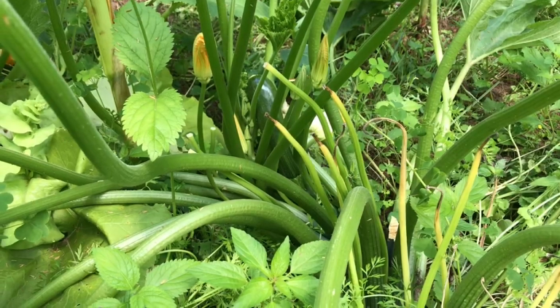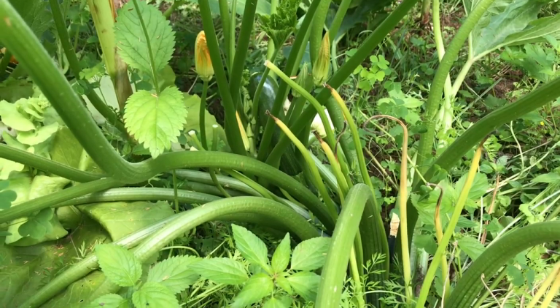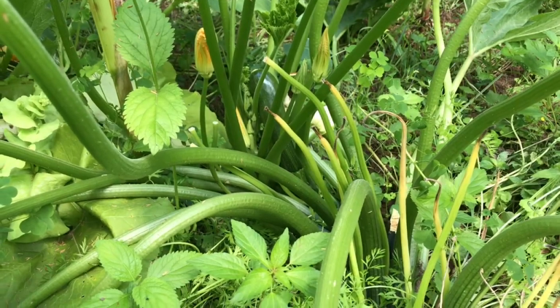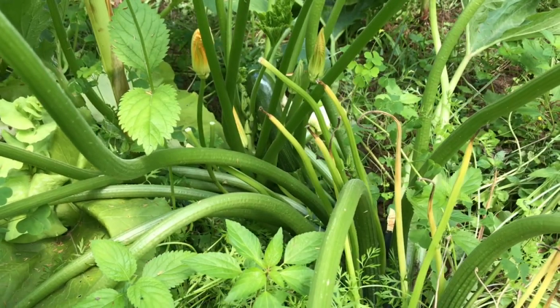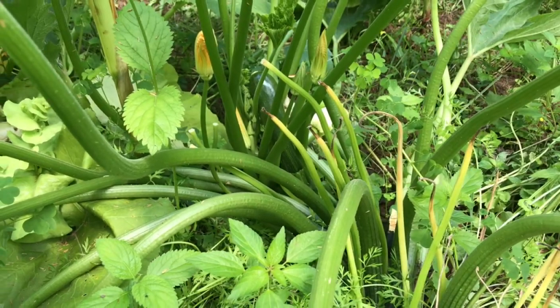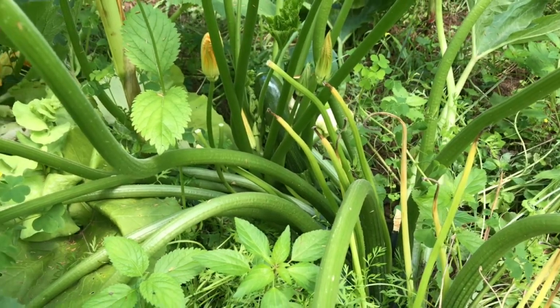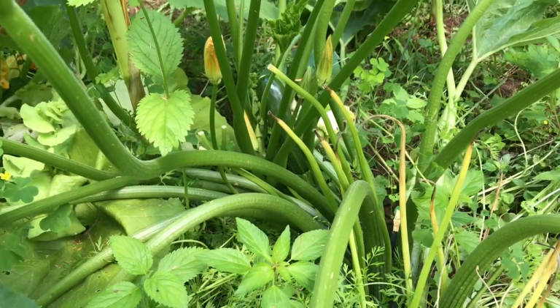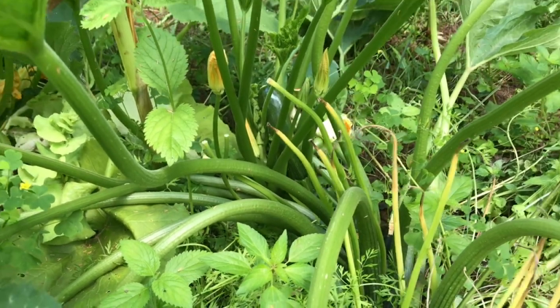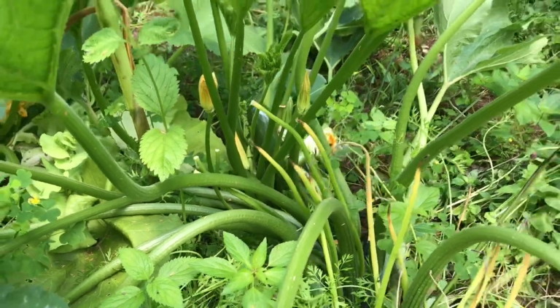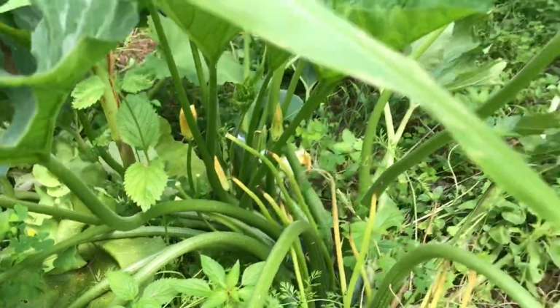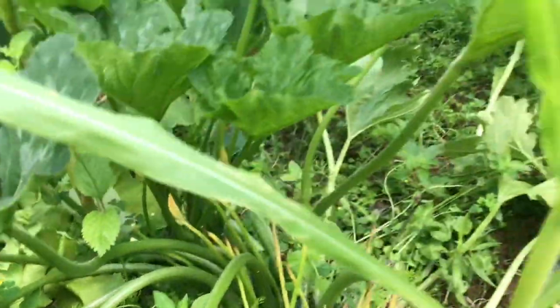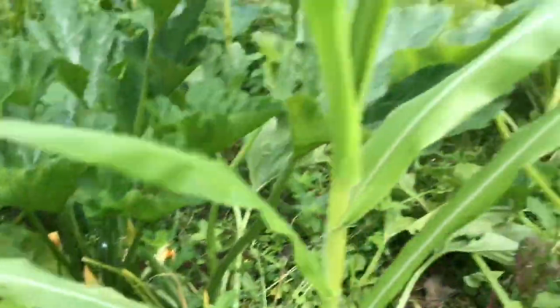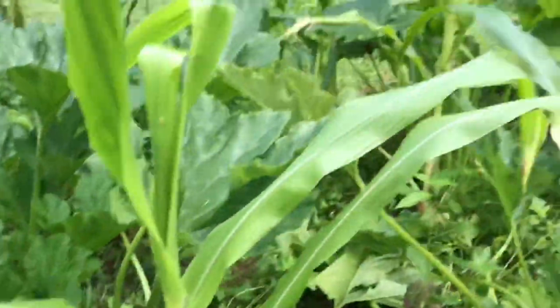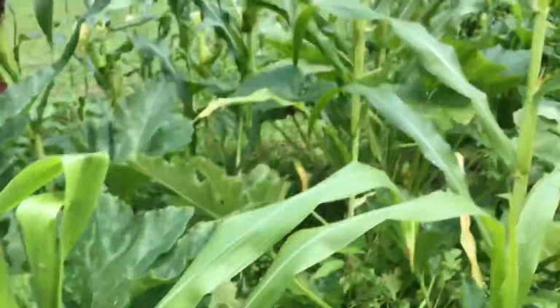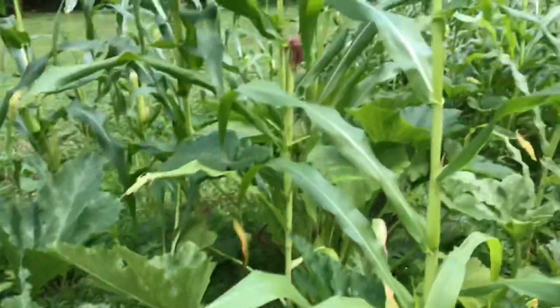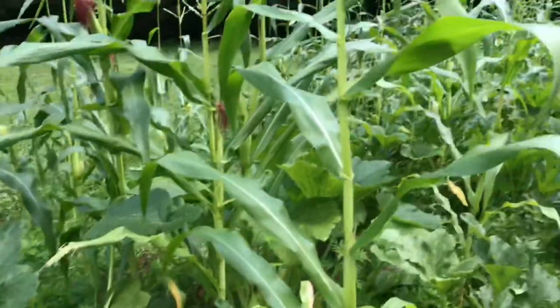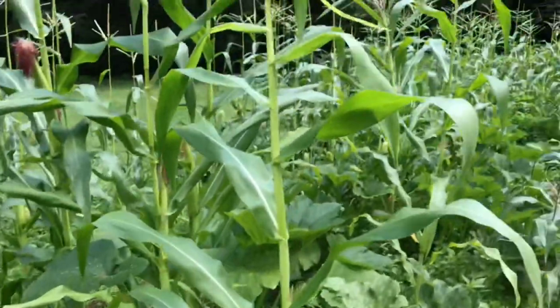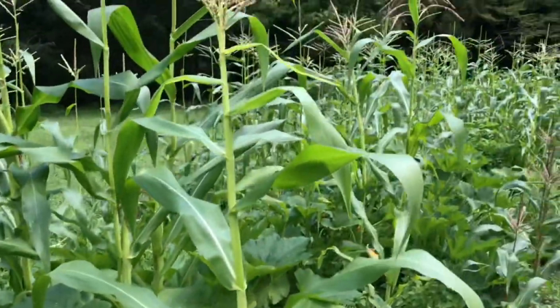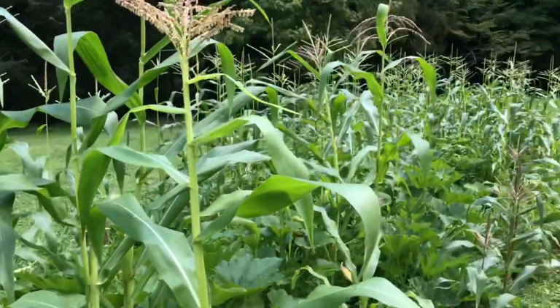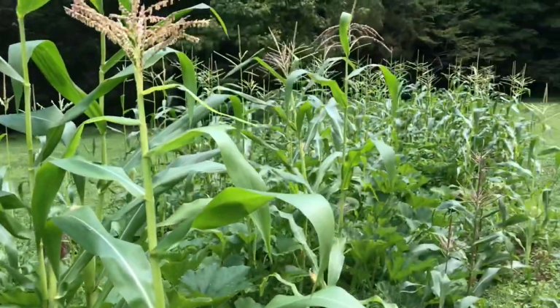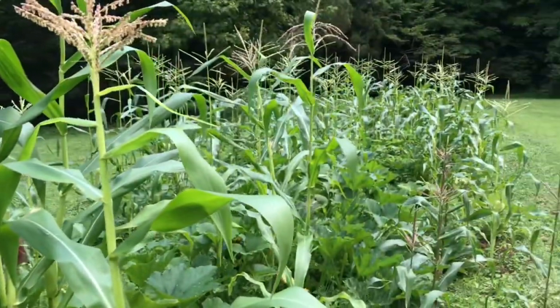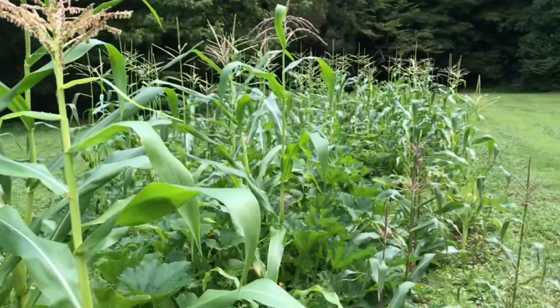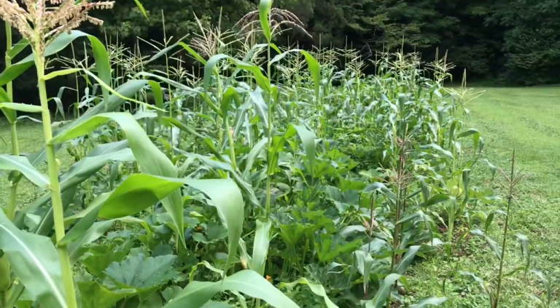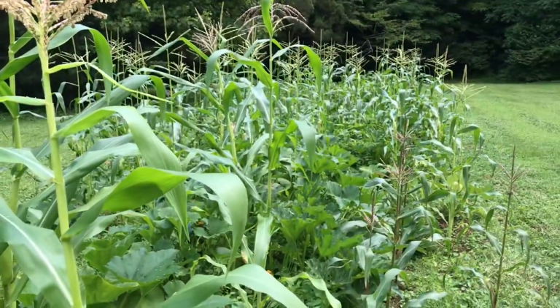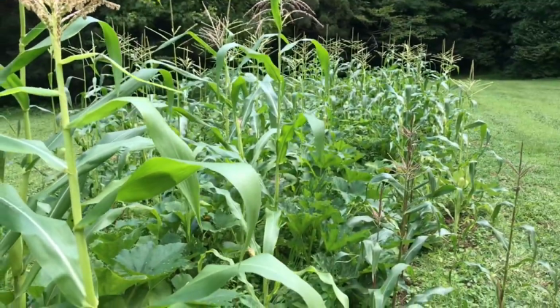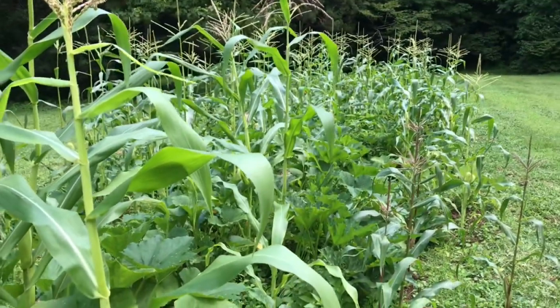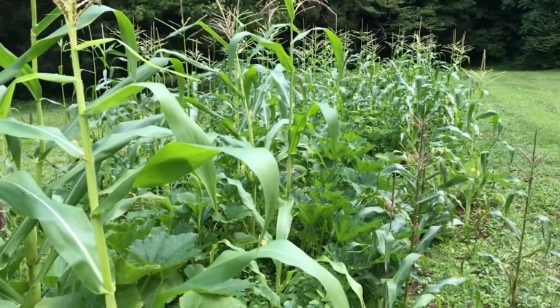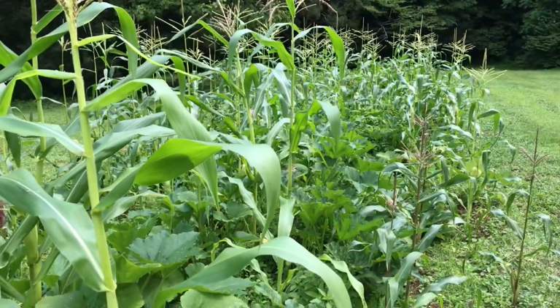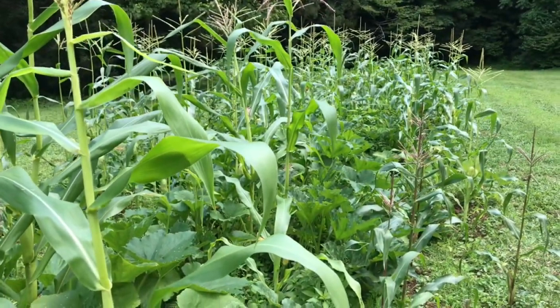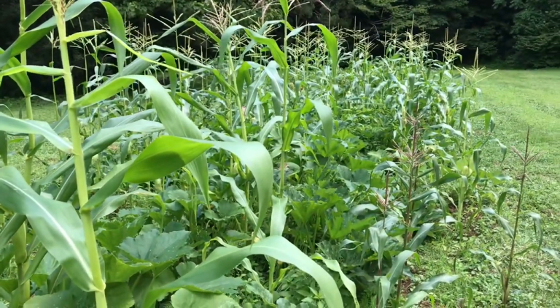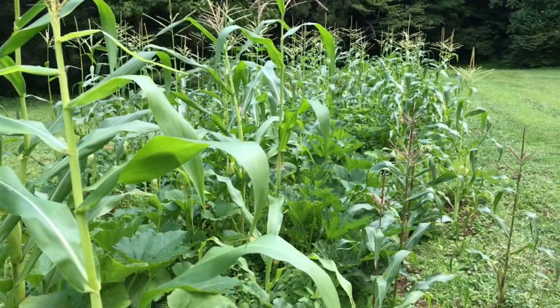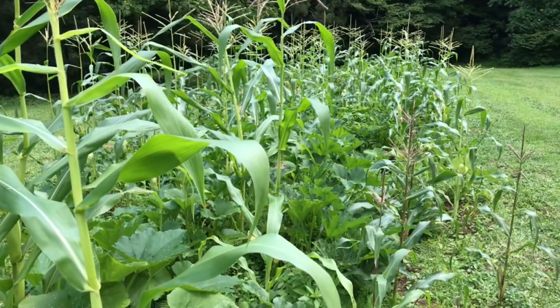Hey, how you doing, America? Welcome to another episode of American Explorer. Today we are out in Tennessee, and we are looking for an animal.